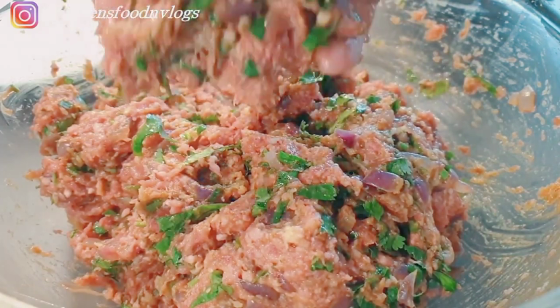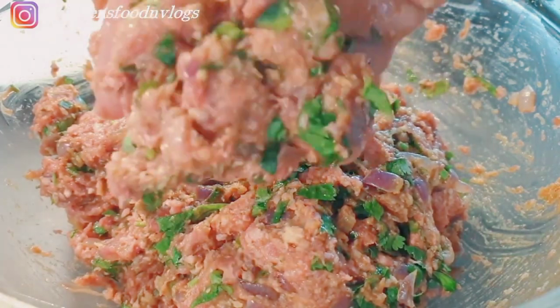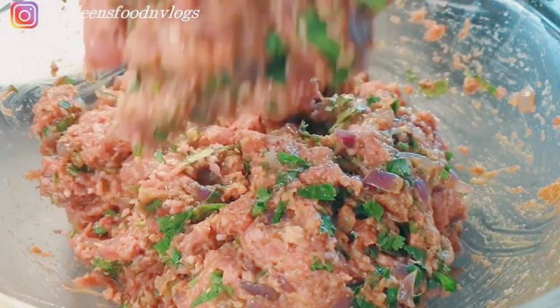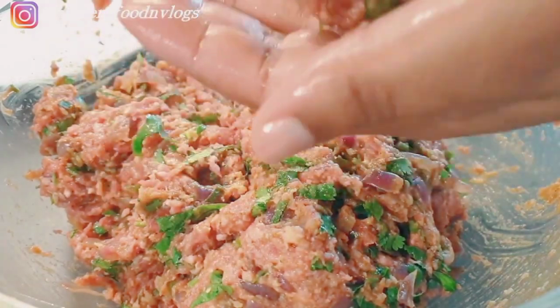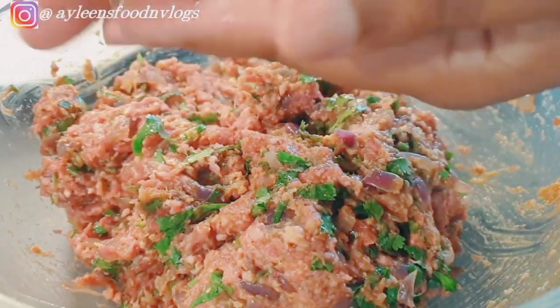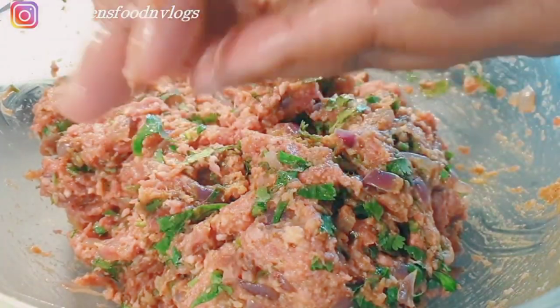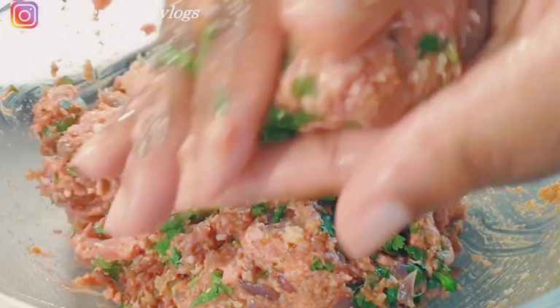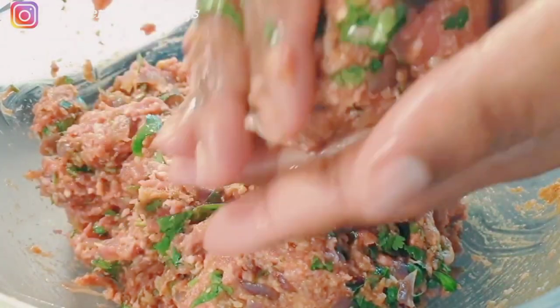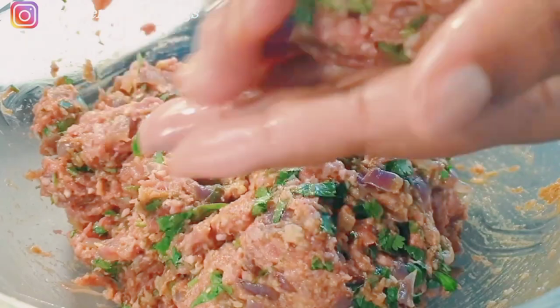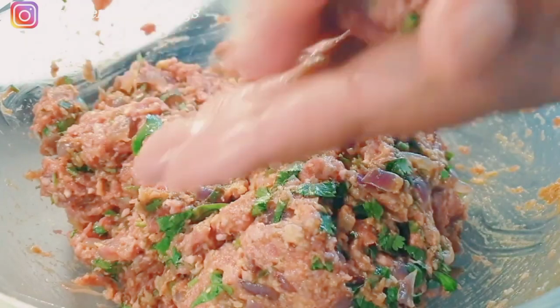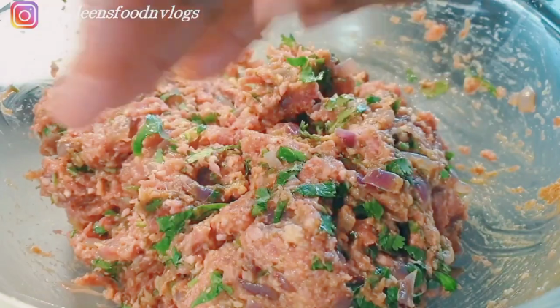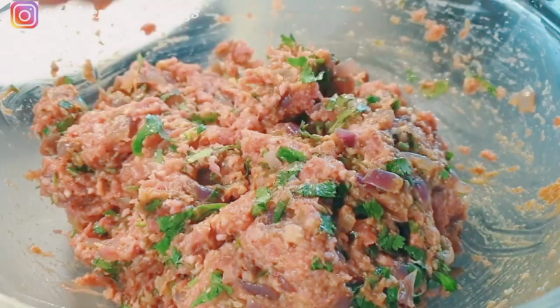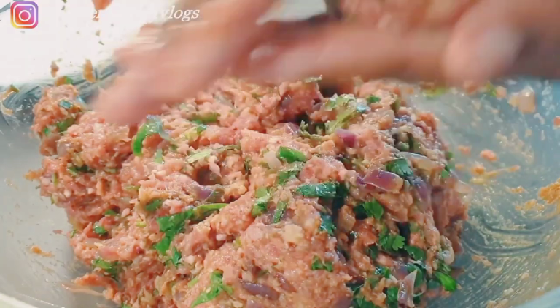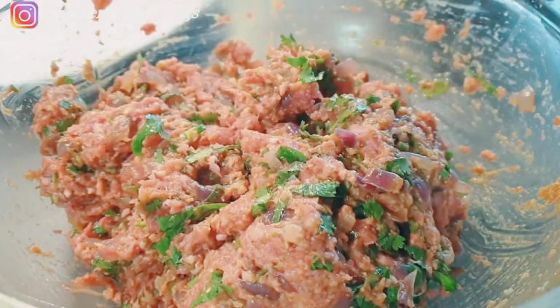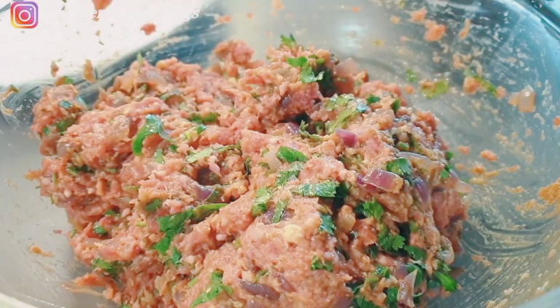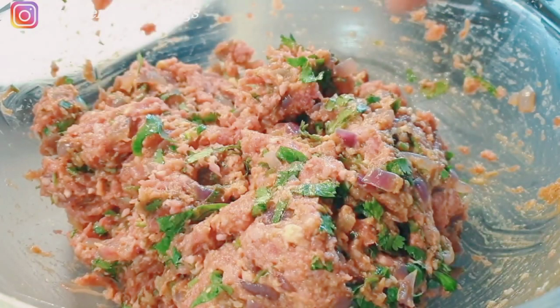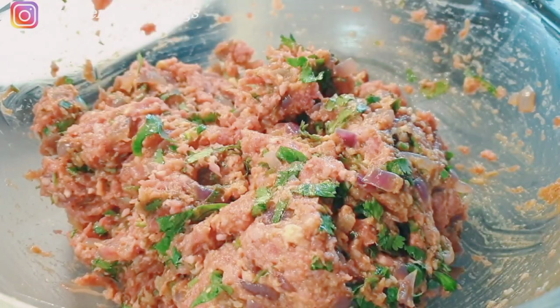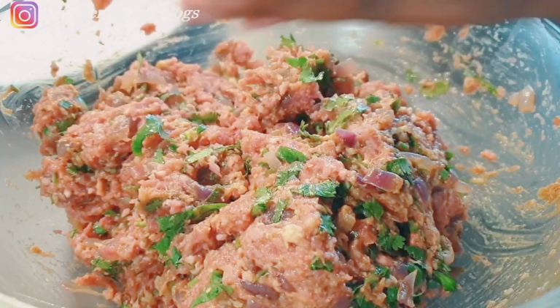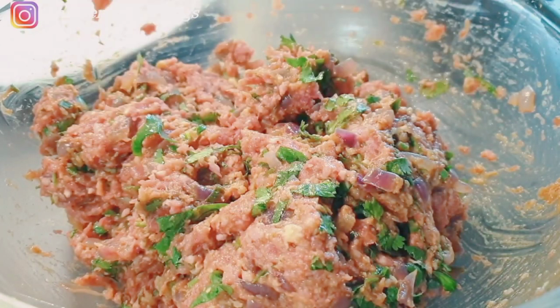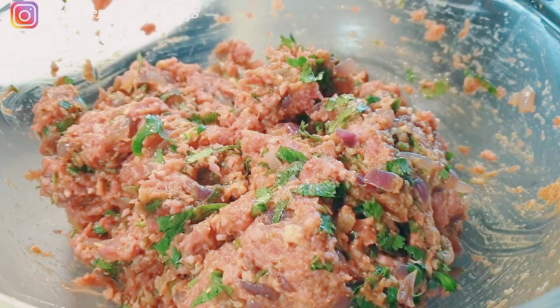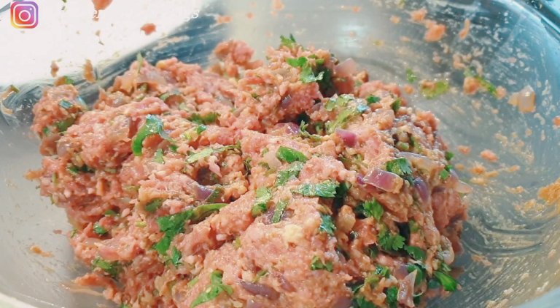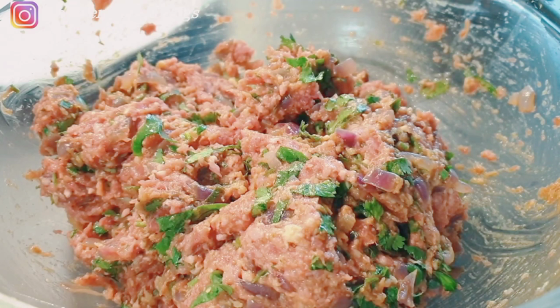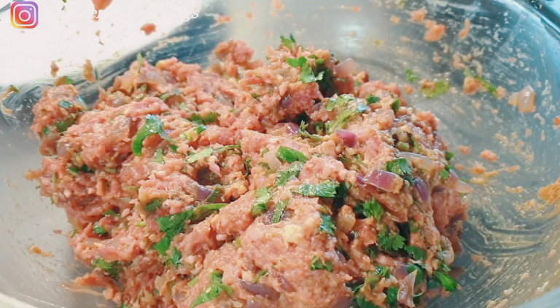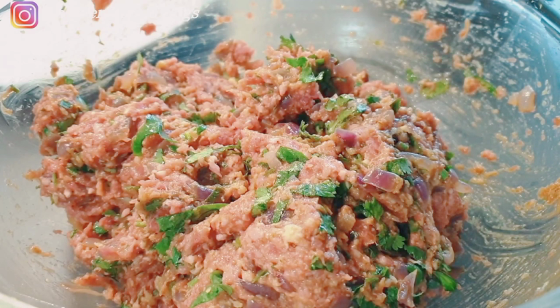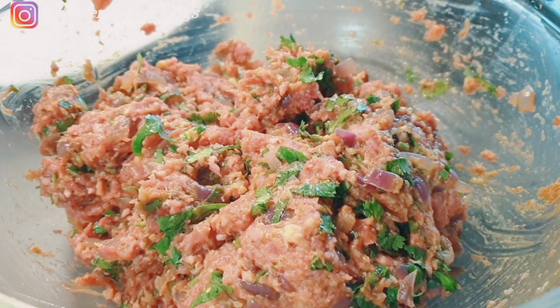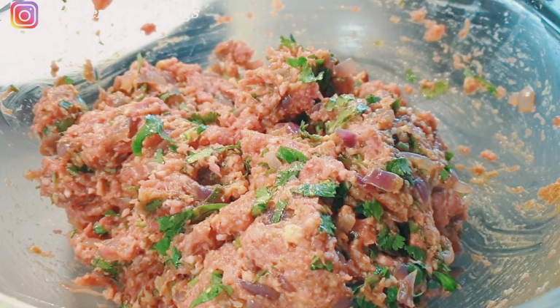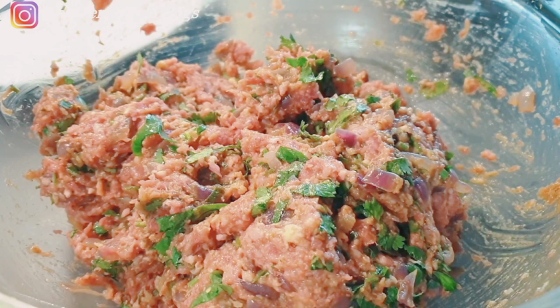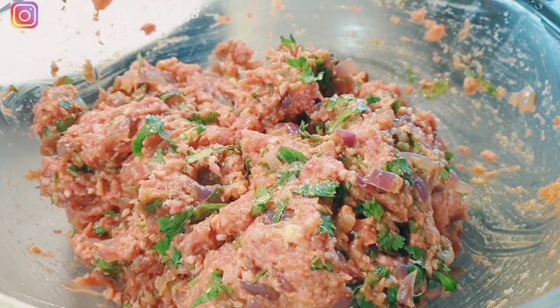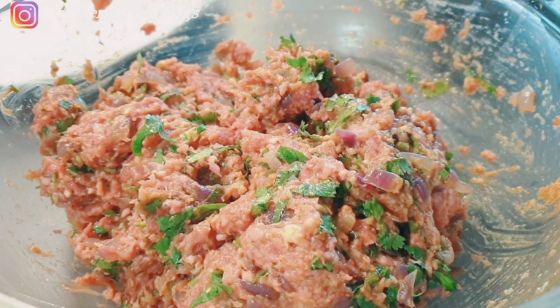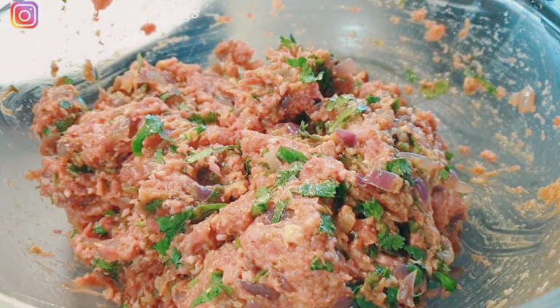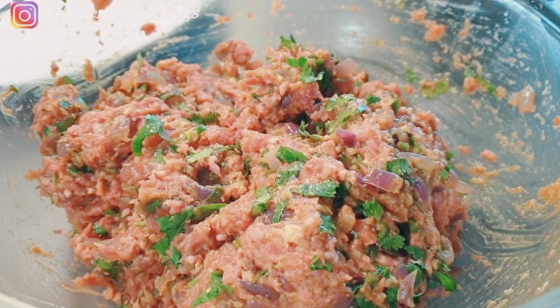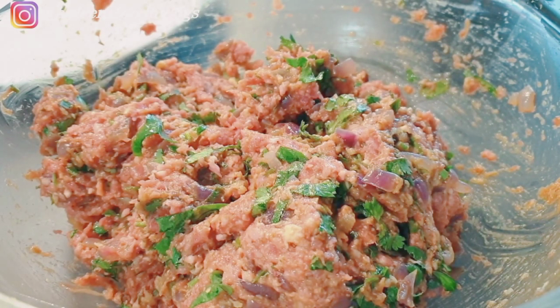Once everything is well mixed, it's time to mold the ground beef into a cylindrical shape — the kebab shape that we know. A quick tip: you might notice my hands are wet. I have a bowl of water next to me and I wet my hands as I mold the beef. This gives it a smooth finish and also helps the beef not stick to your hands. This is a tip you can also use when doing meatballs.